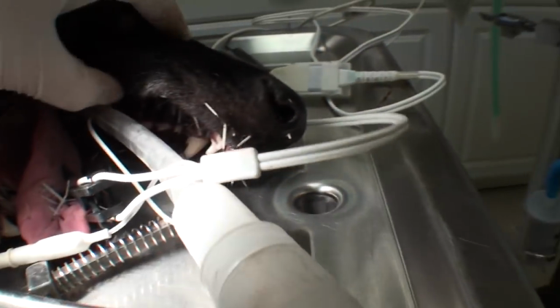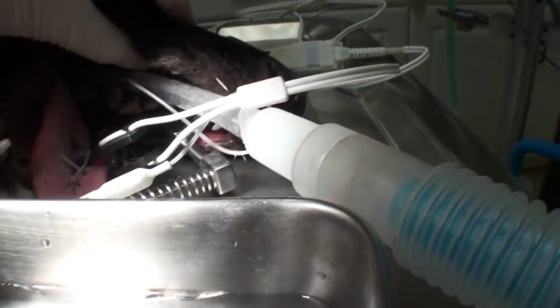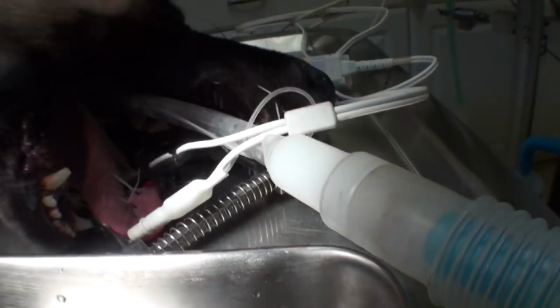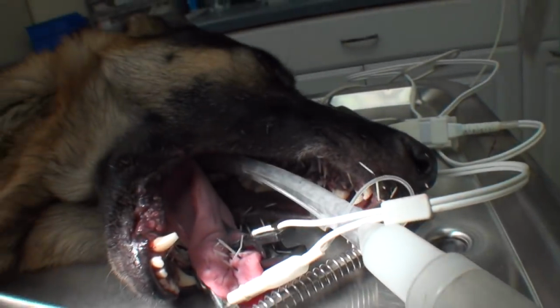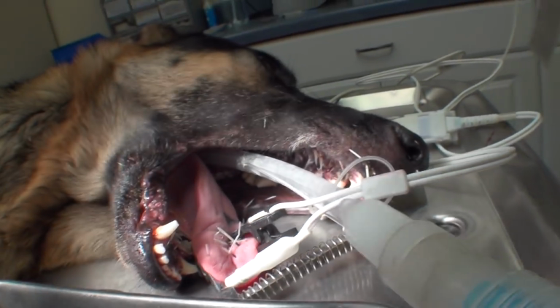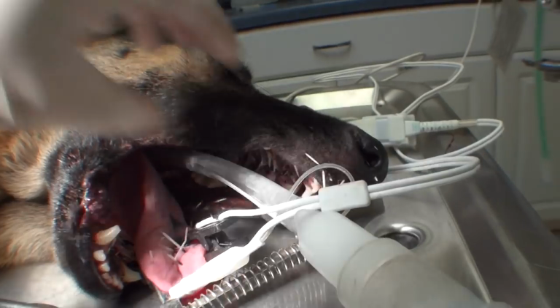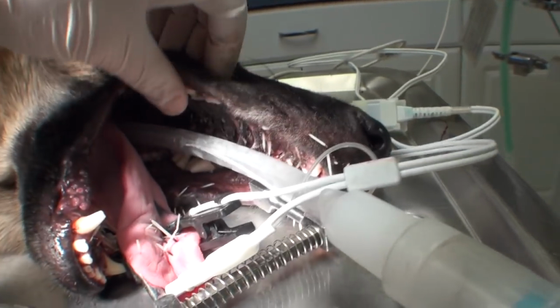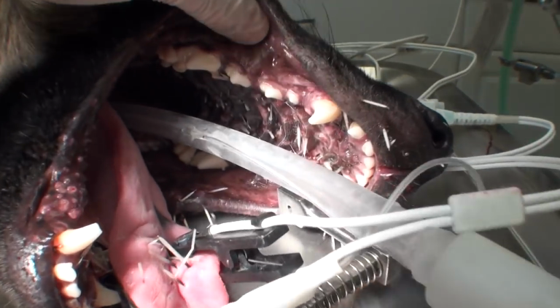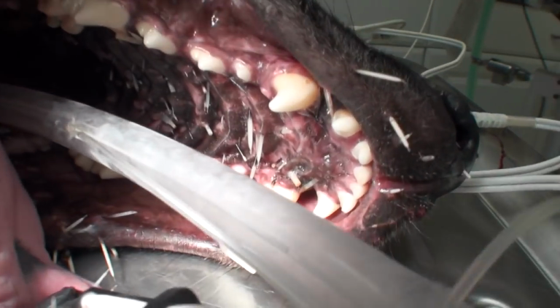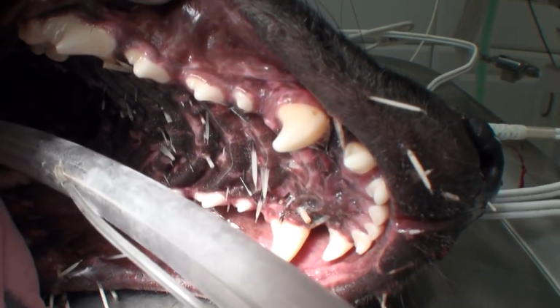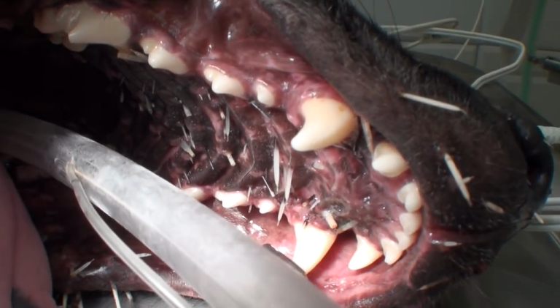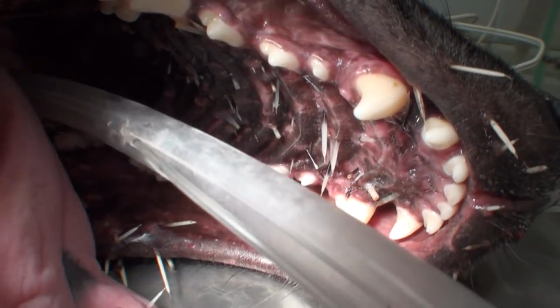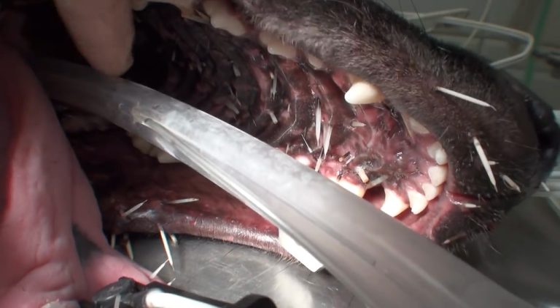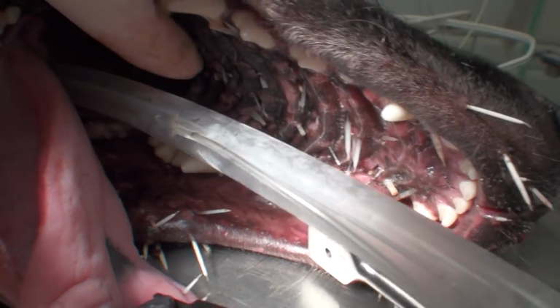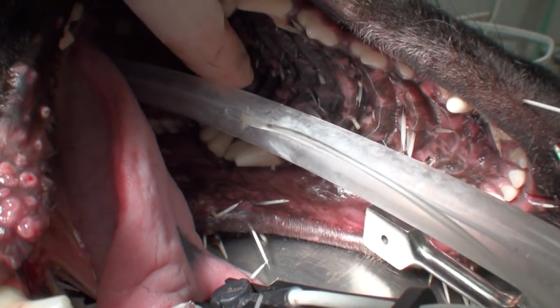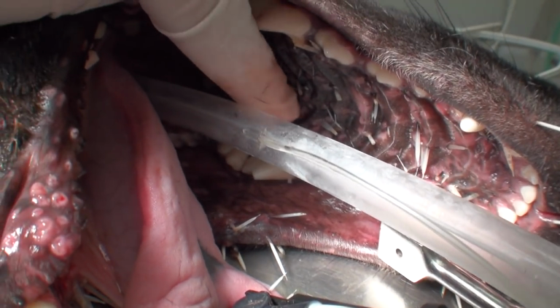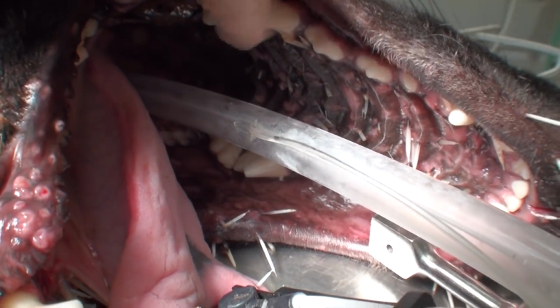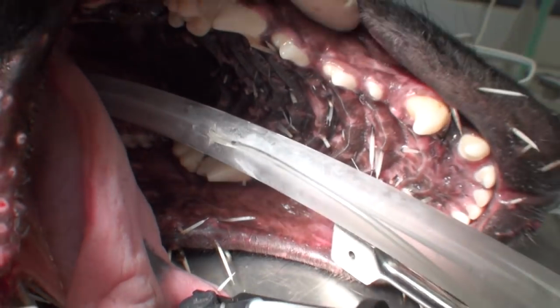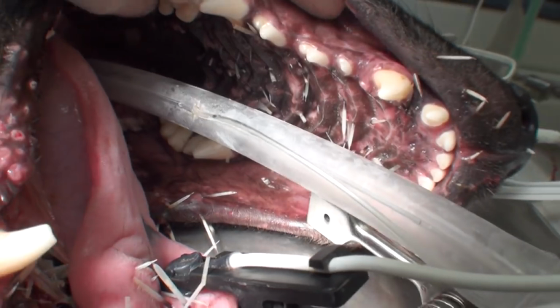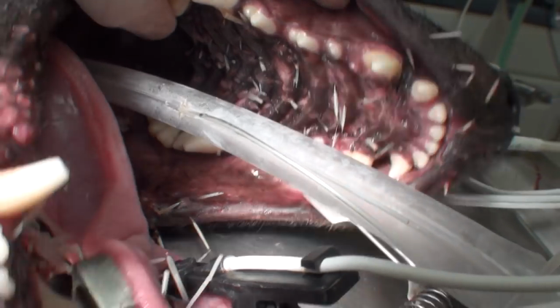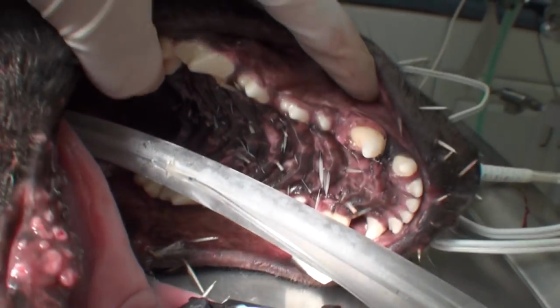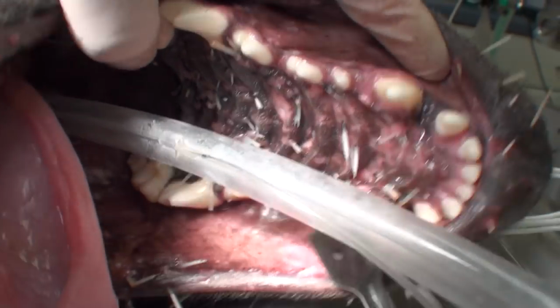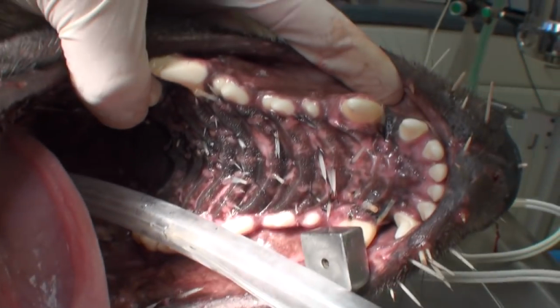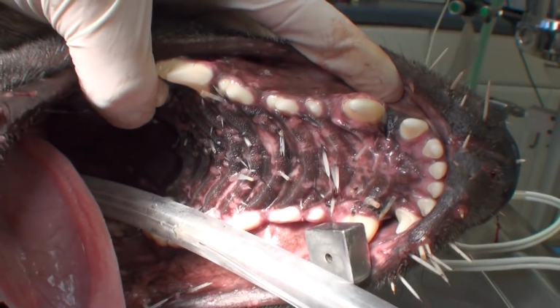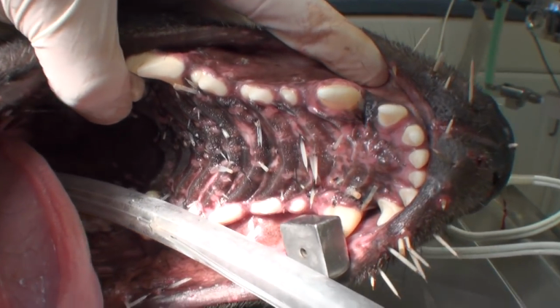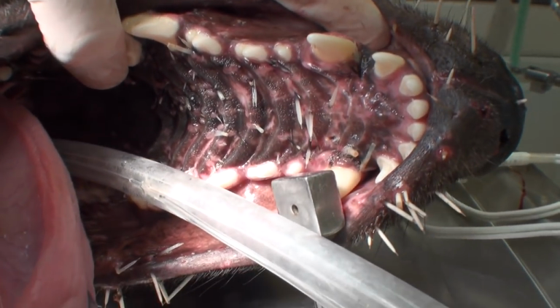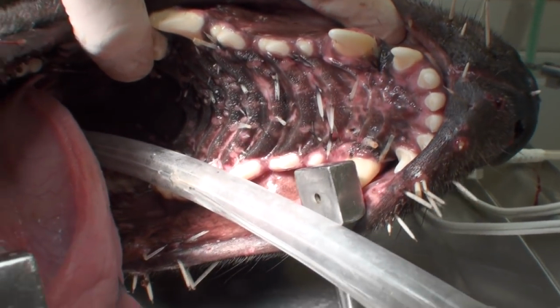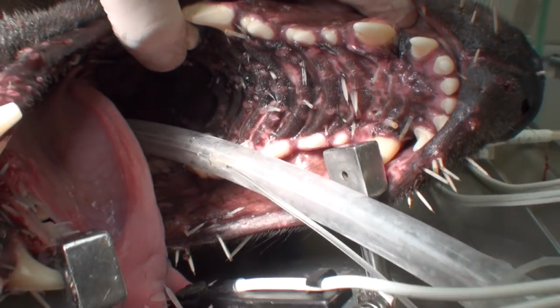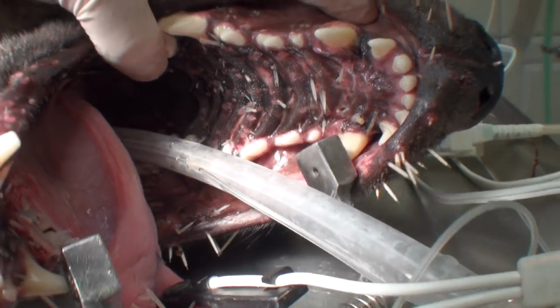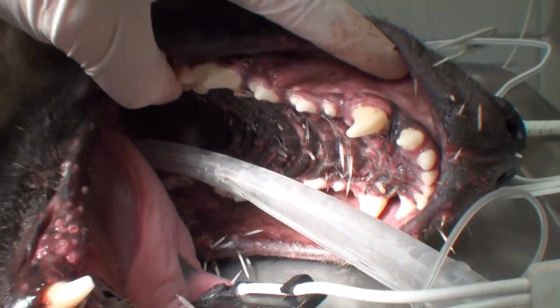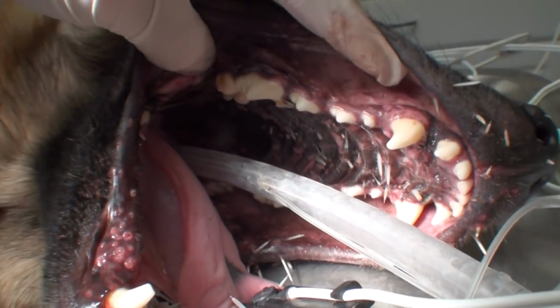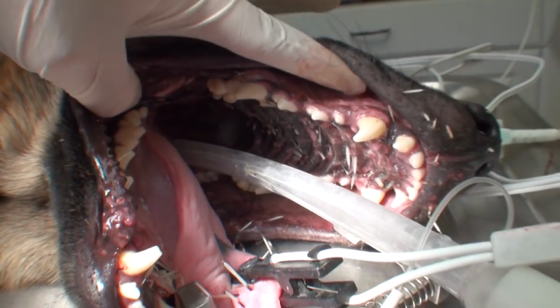I'll show you the roof of her mouth up here. Look how many quills are back there — all back in there. Crazy. Poor girl. She was going to starve to death.